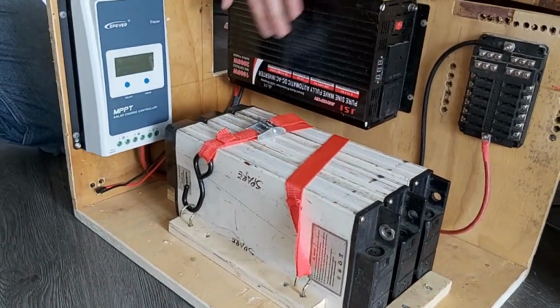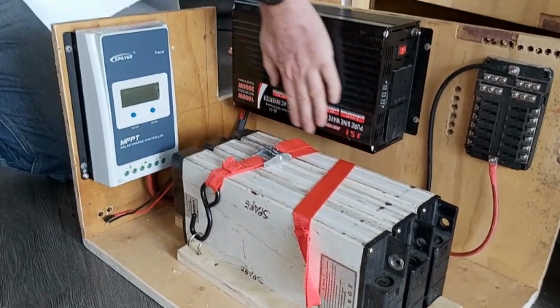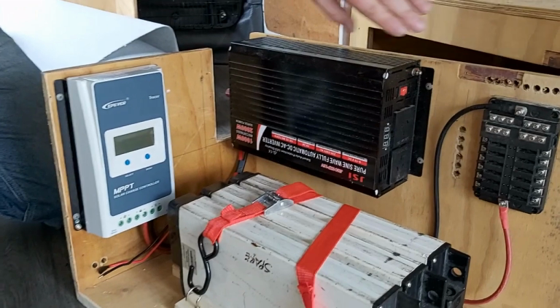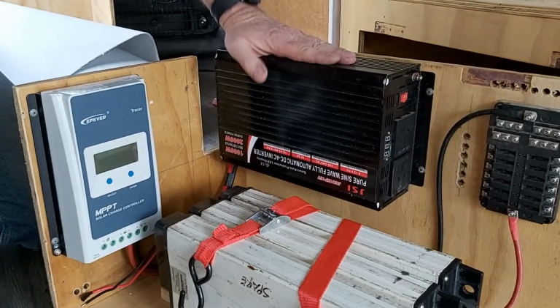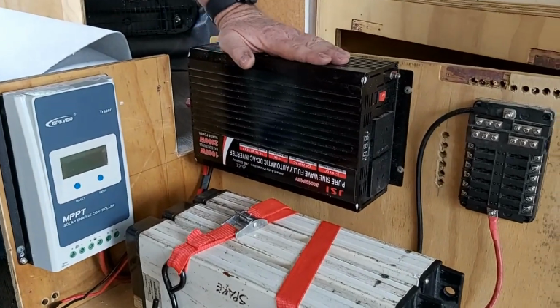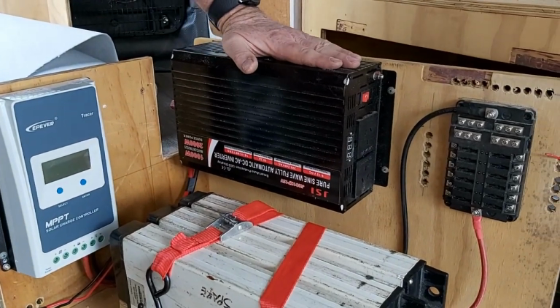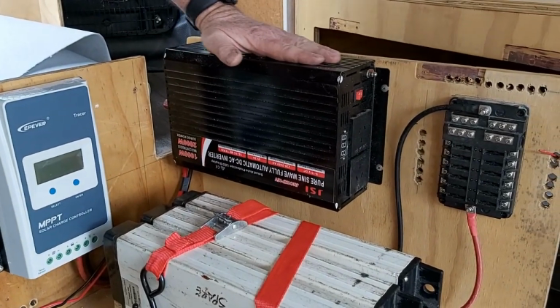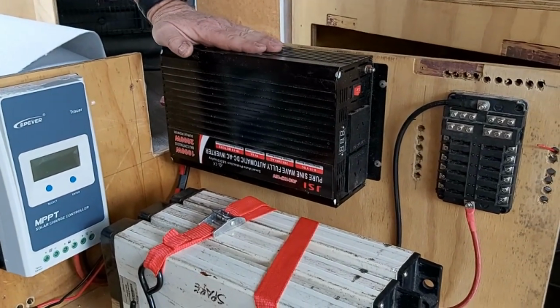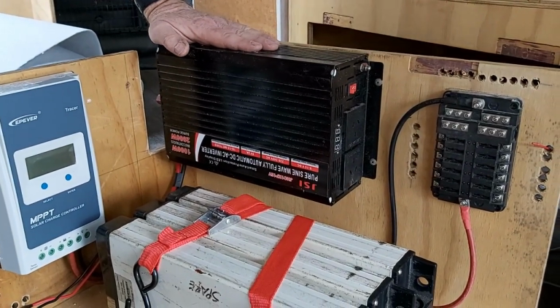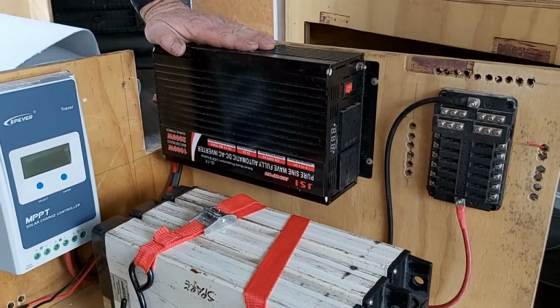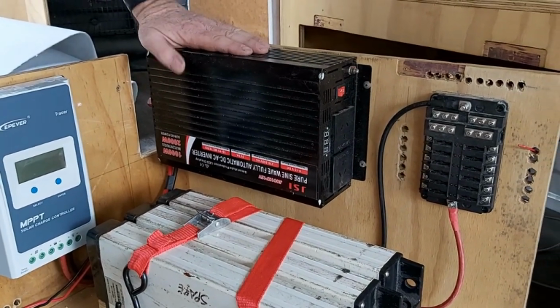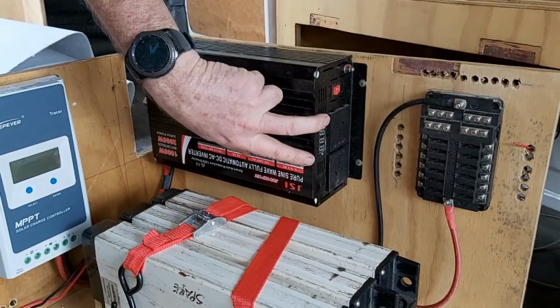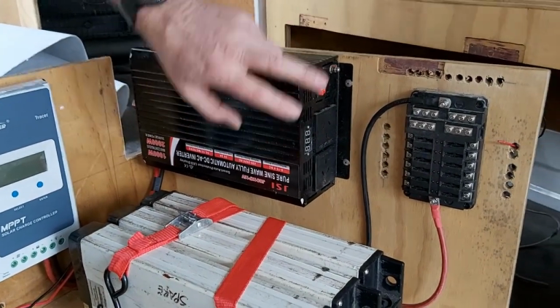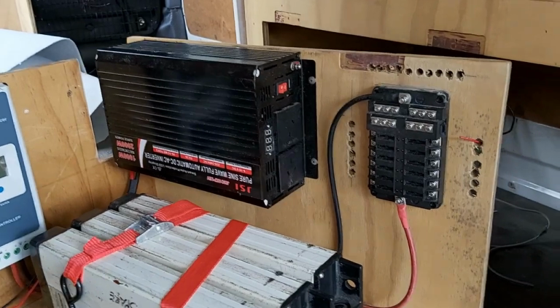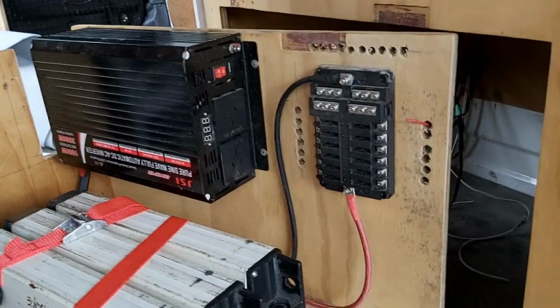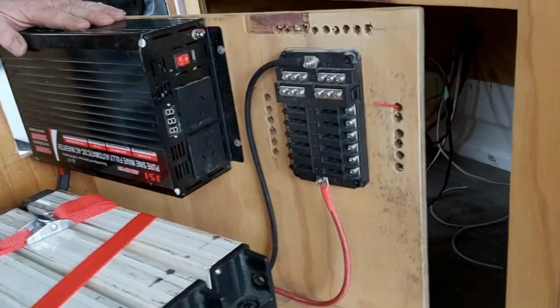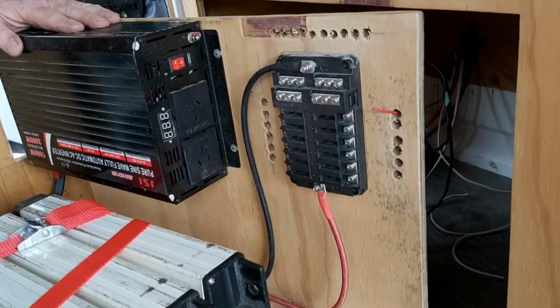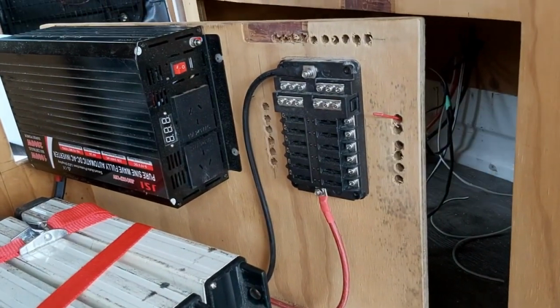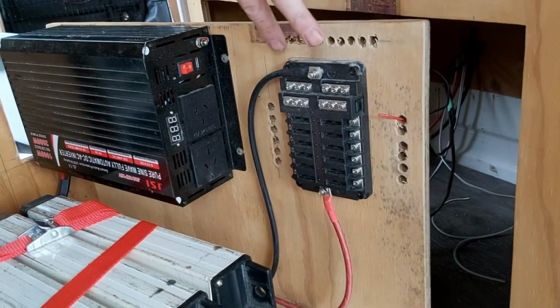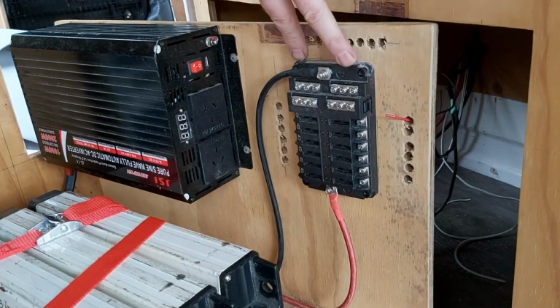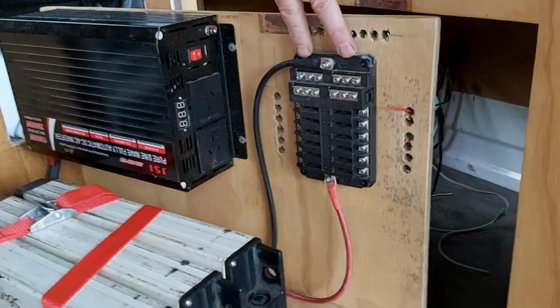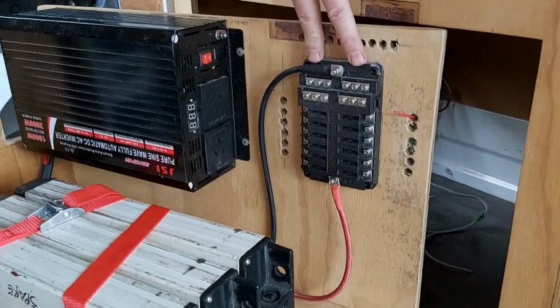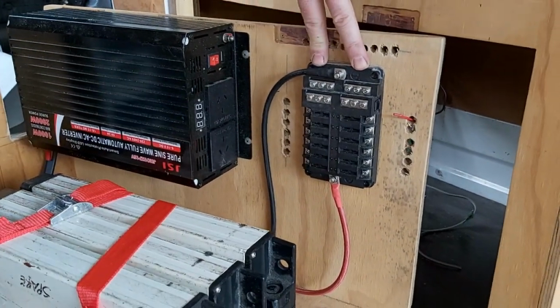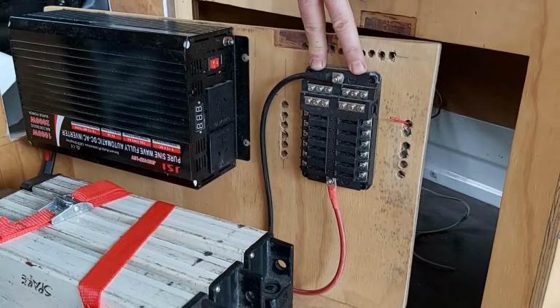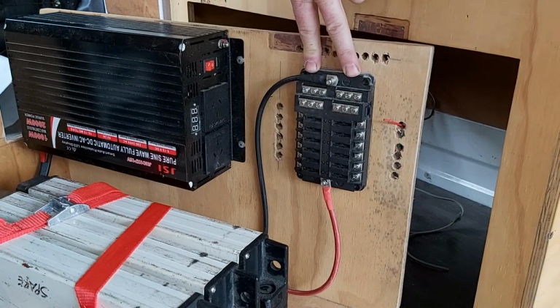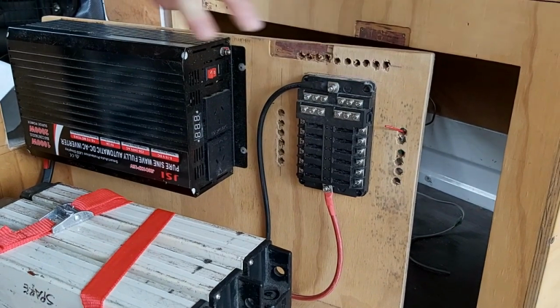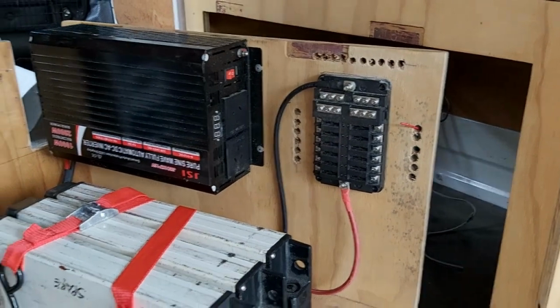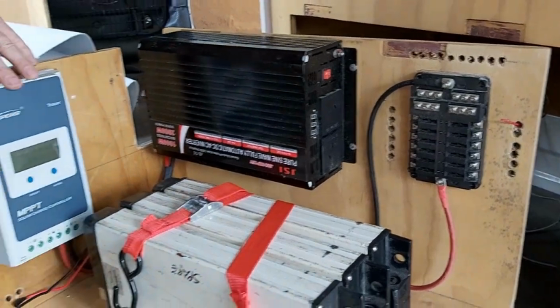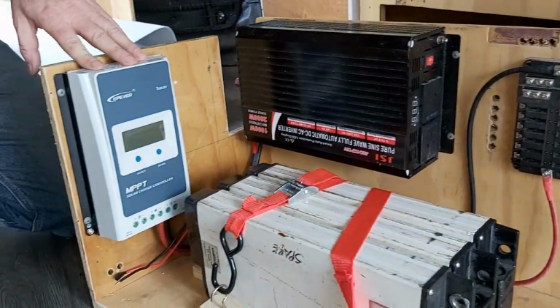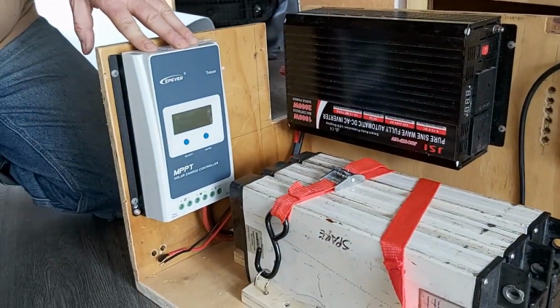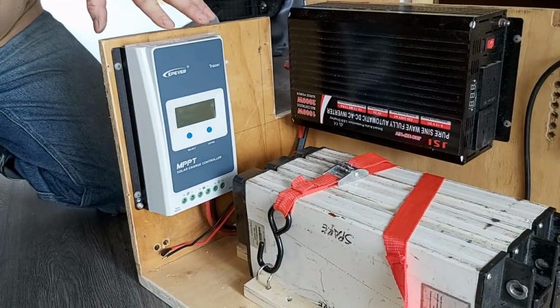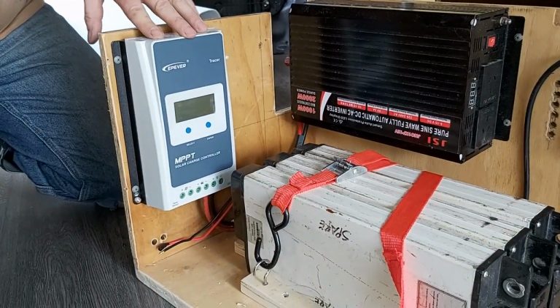From there we run it through a pure sine wave inverter - a 1000W sine wave inverter - and we've got a couple of plugs we're going to run up to things by the kitchen. We've also got a main distribution fuse block here.